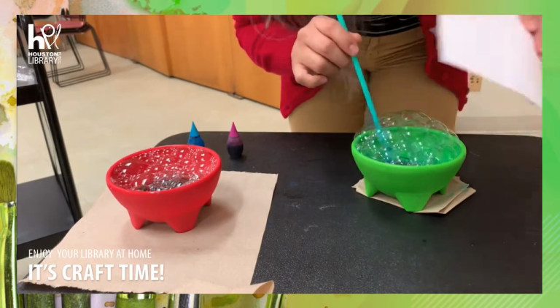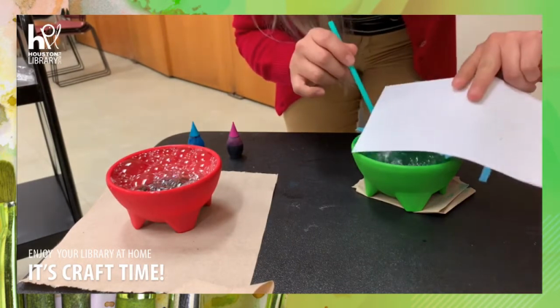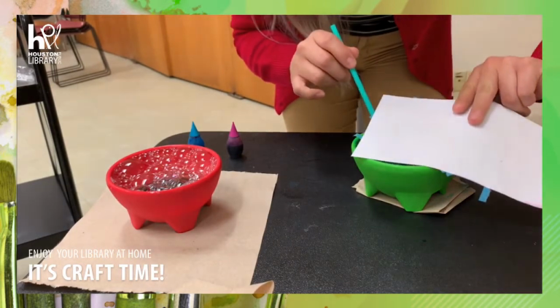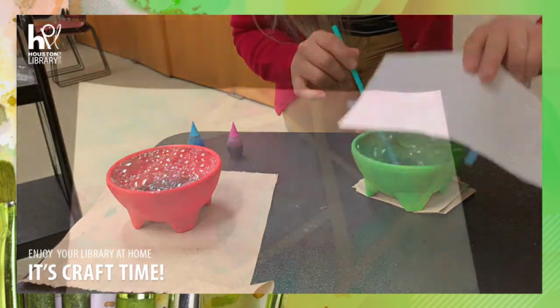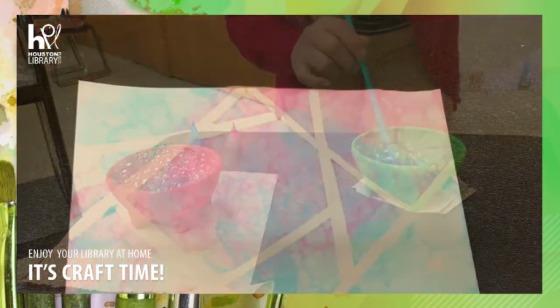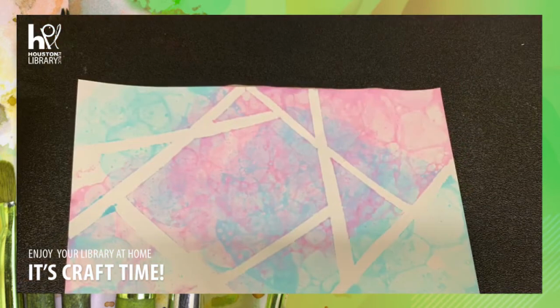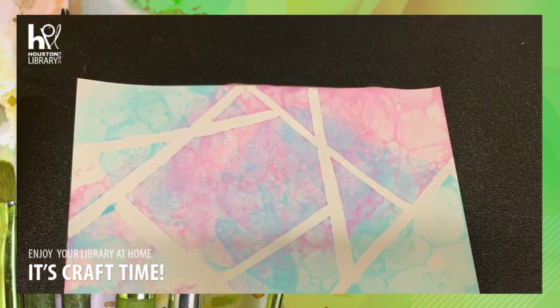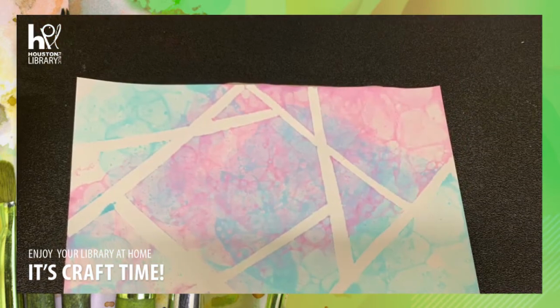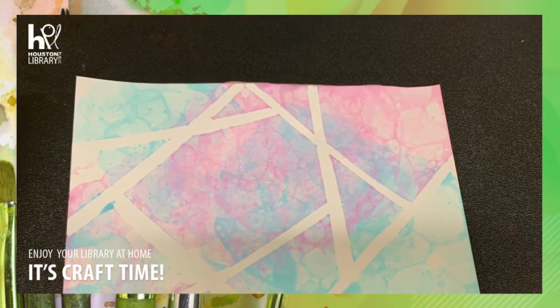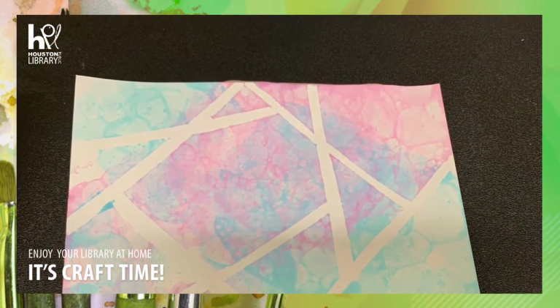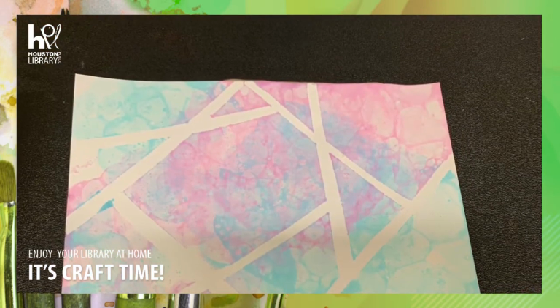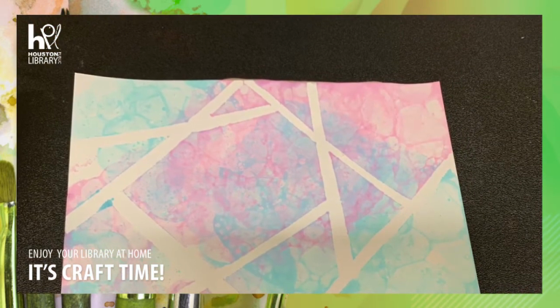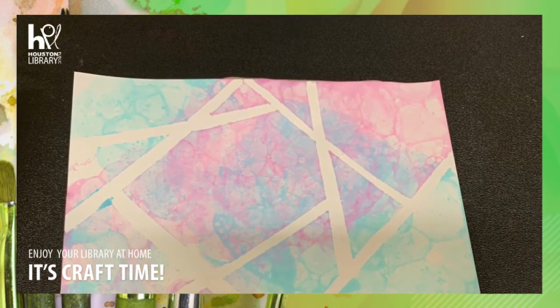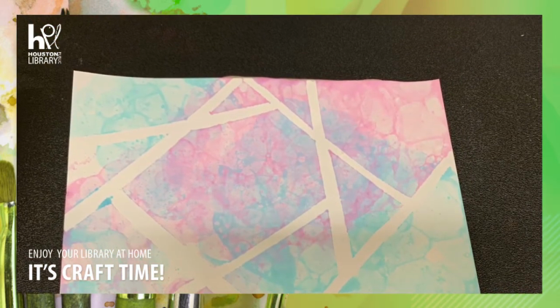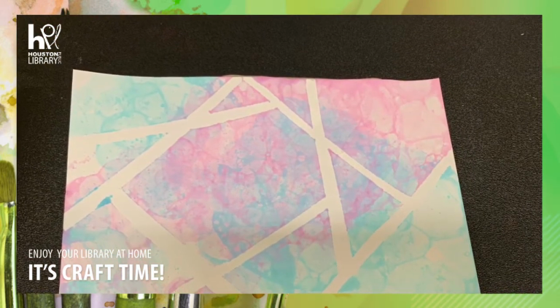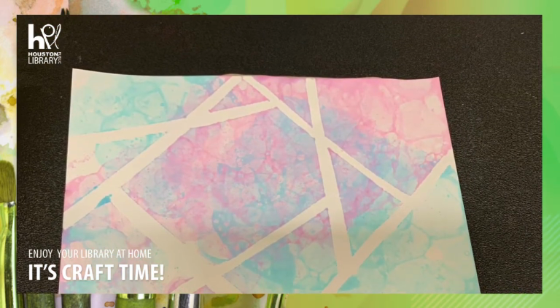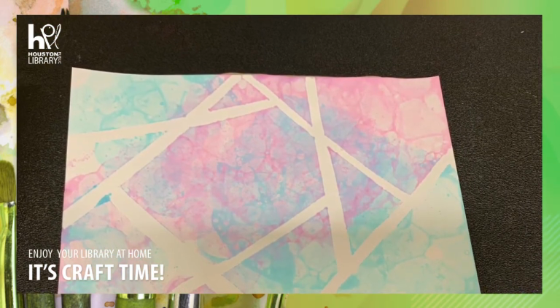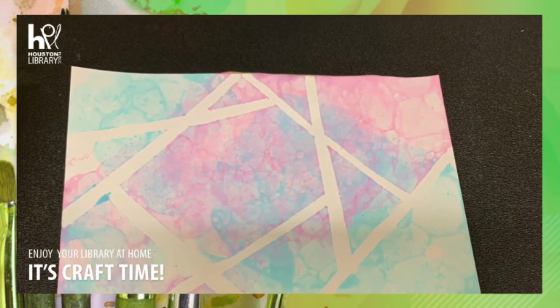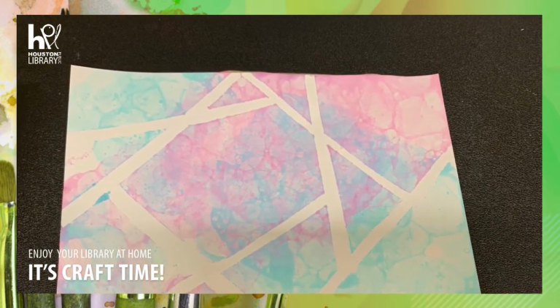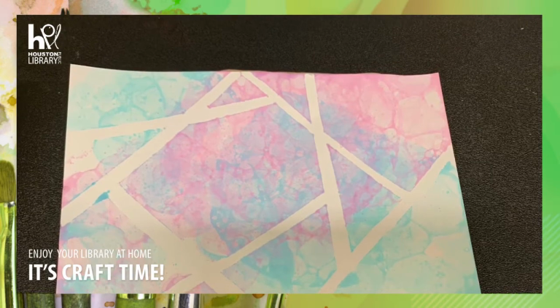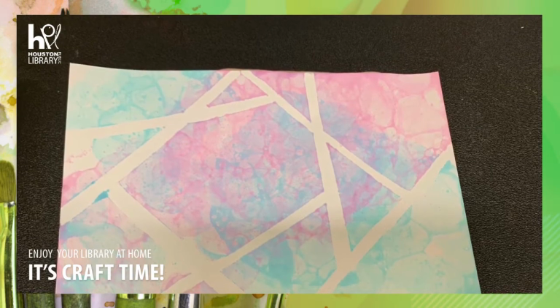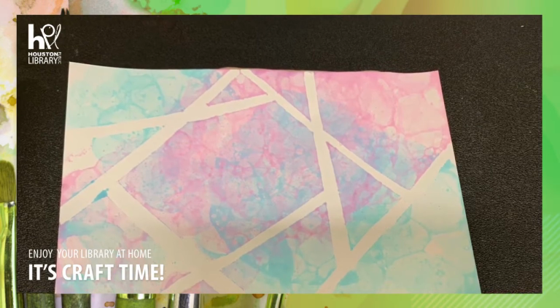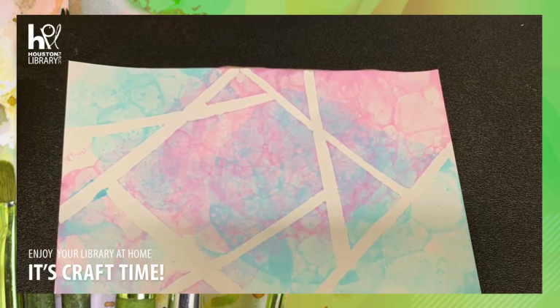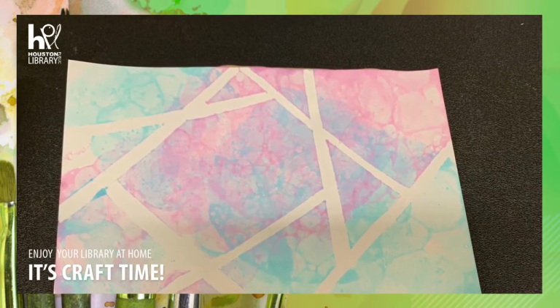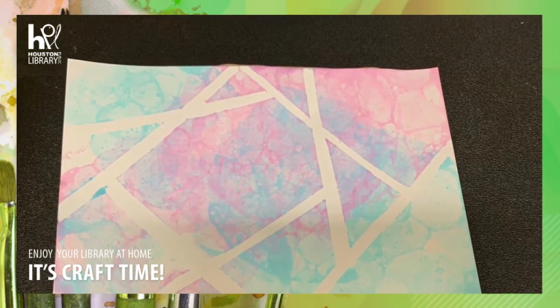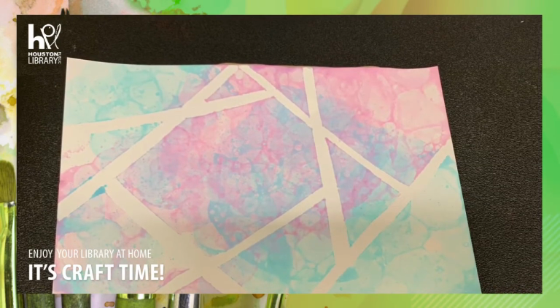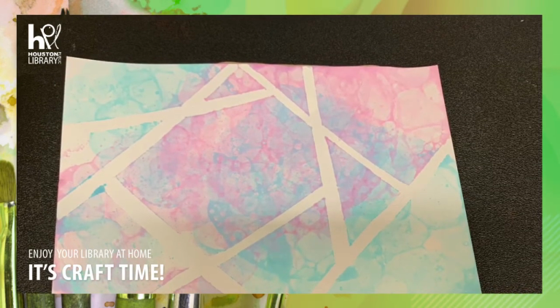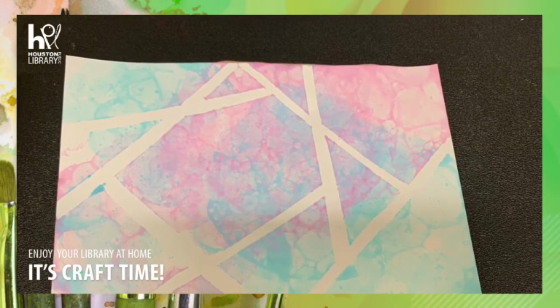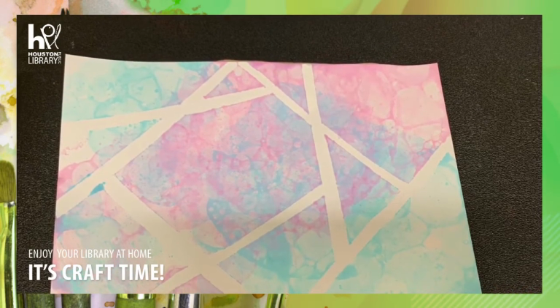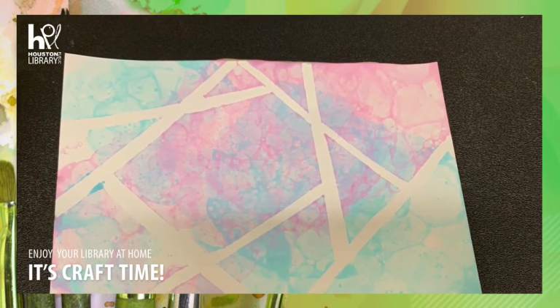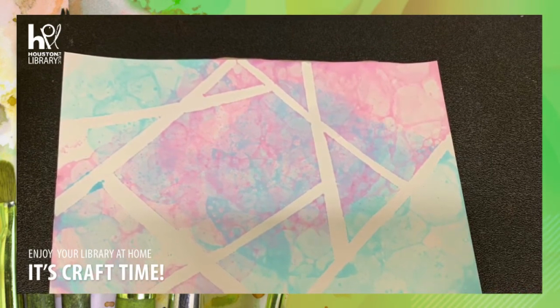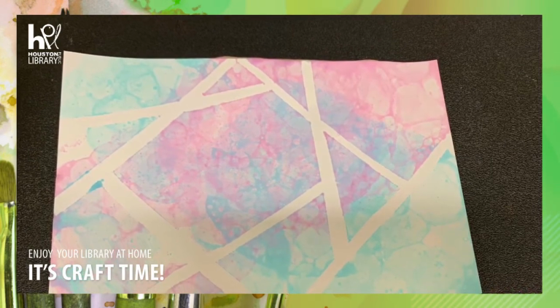There you have it — now you're all done. If you chose to use tape, make sure you slowly remove the pieces of tape off of the paper, and in turn you'll see empty white lines all throughout.